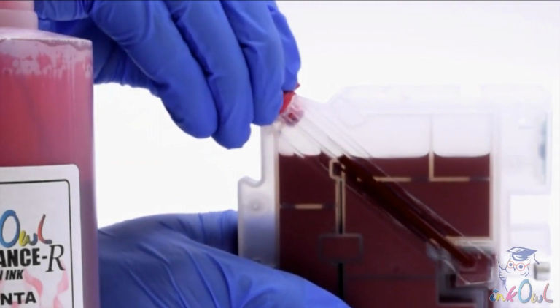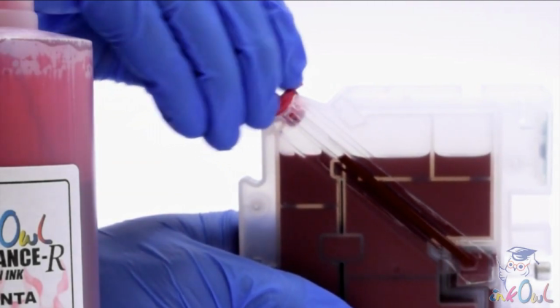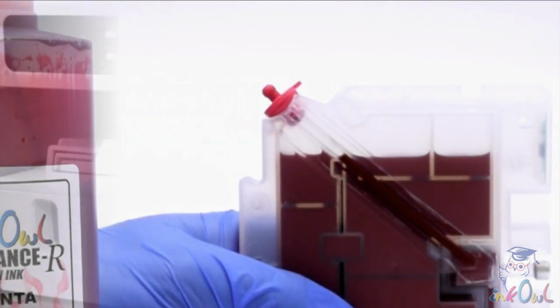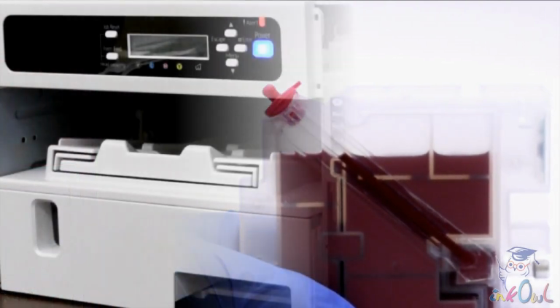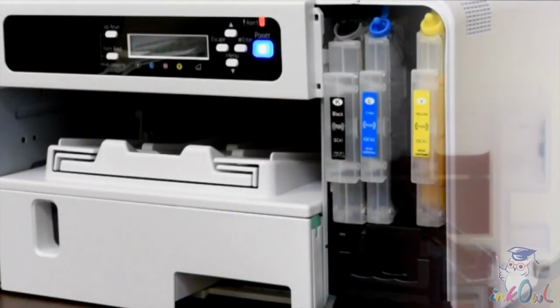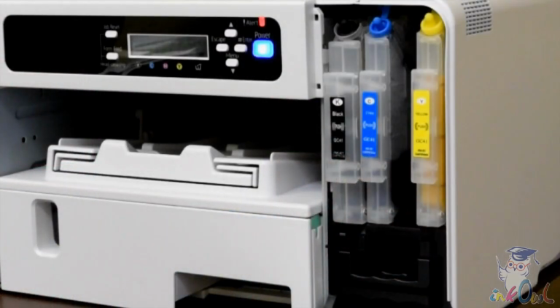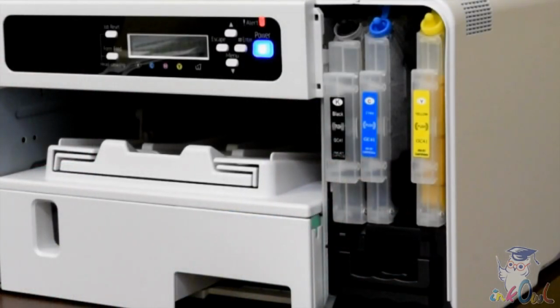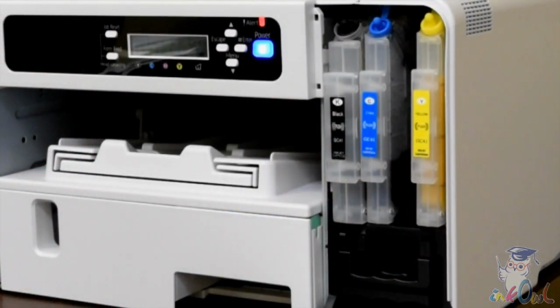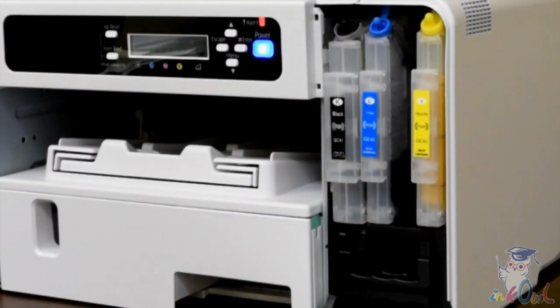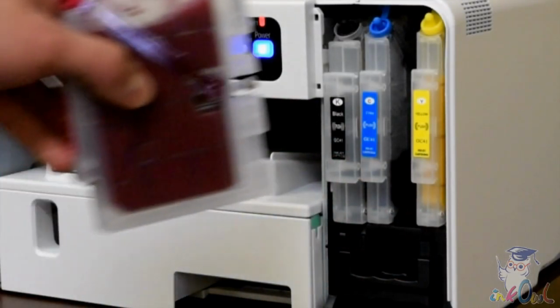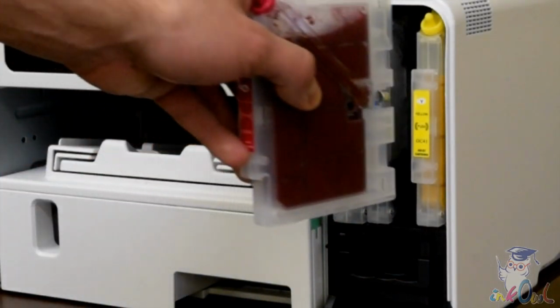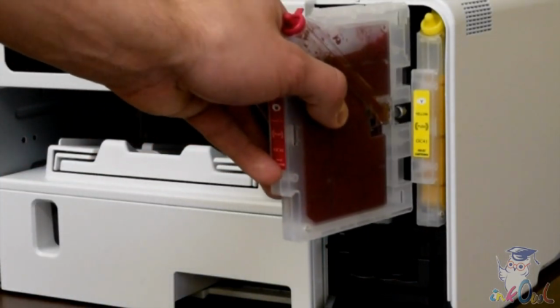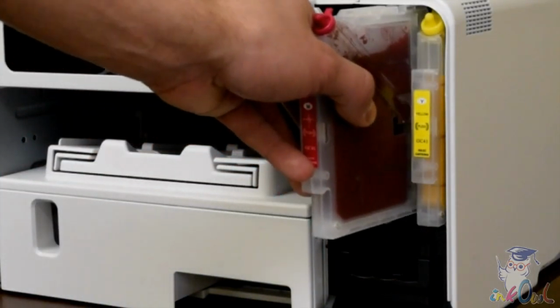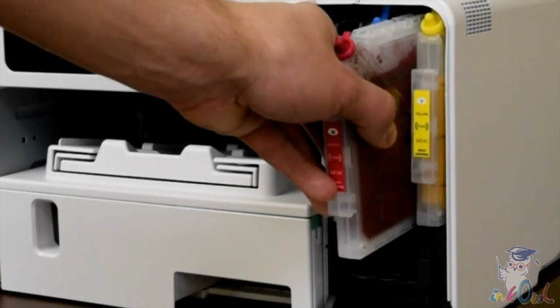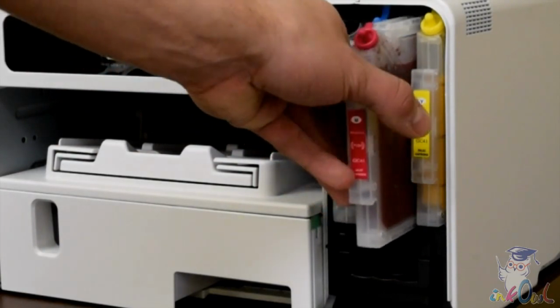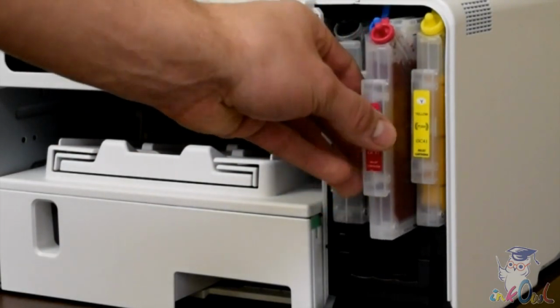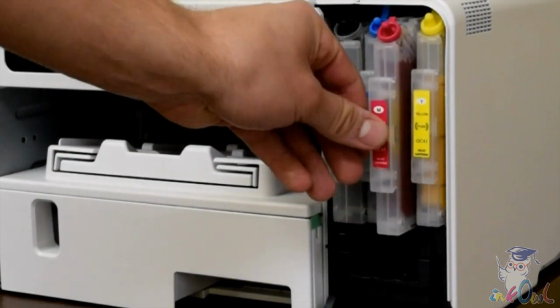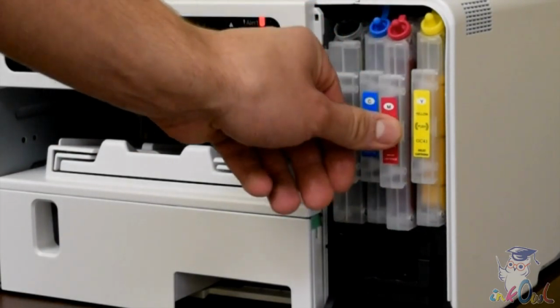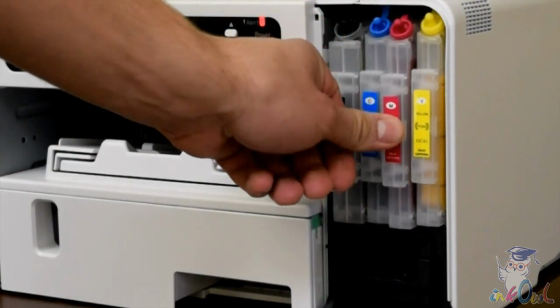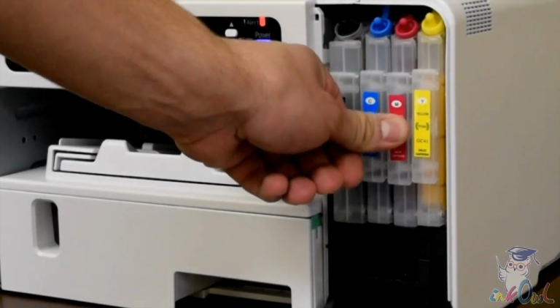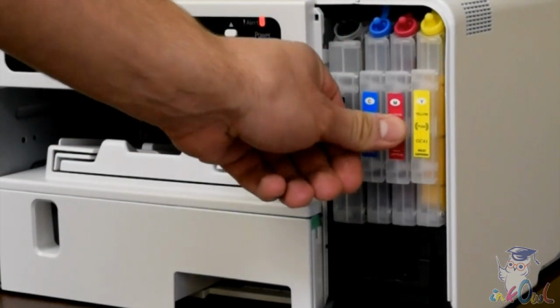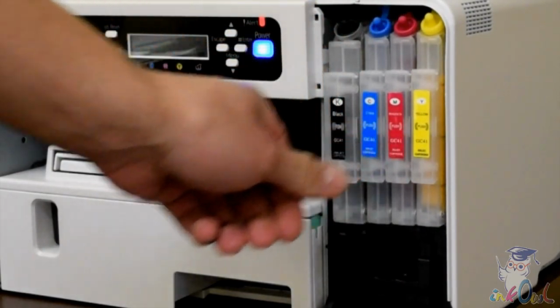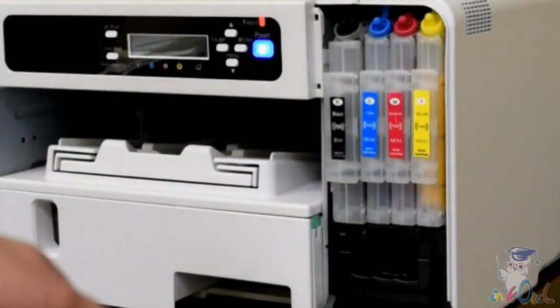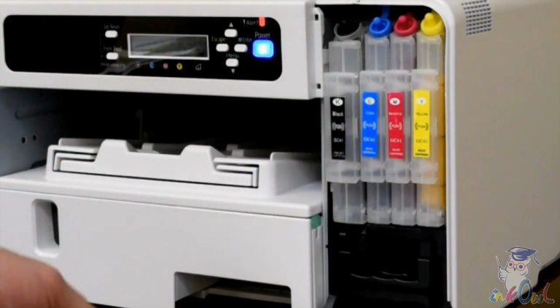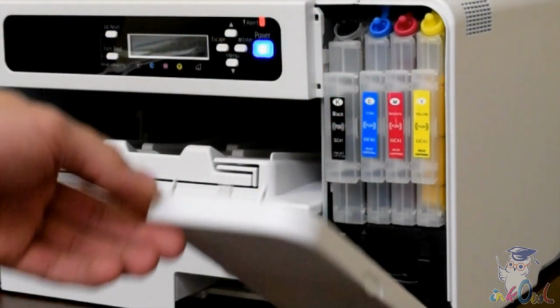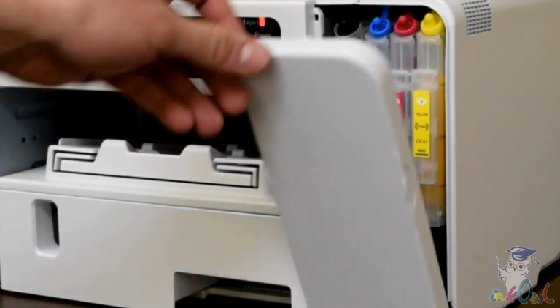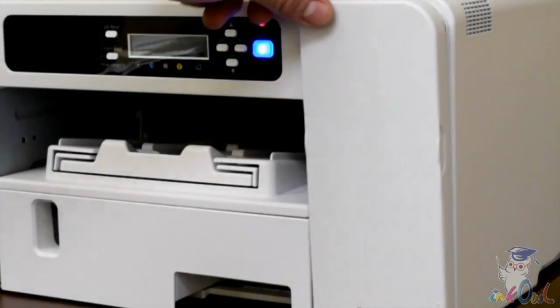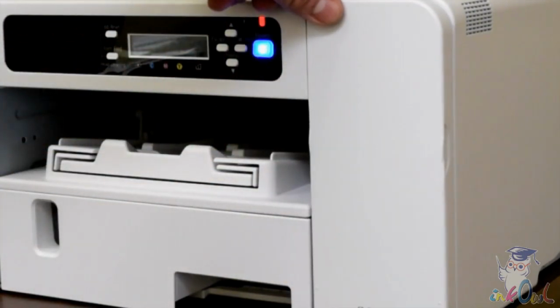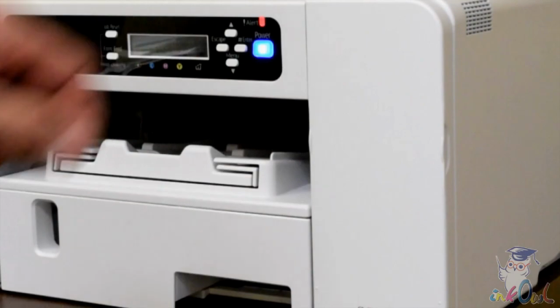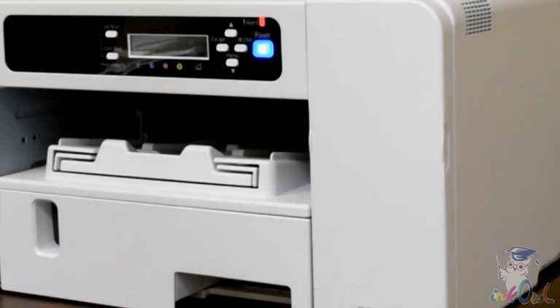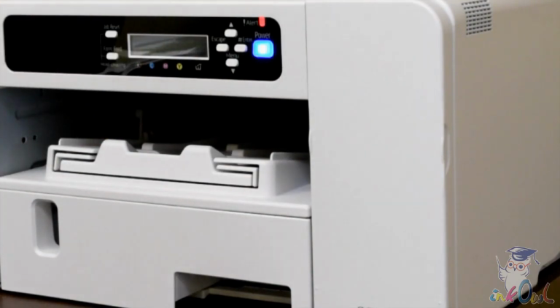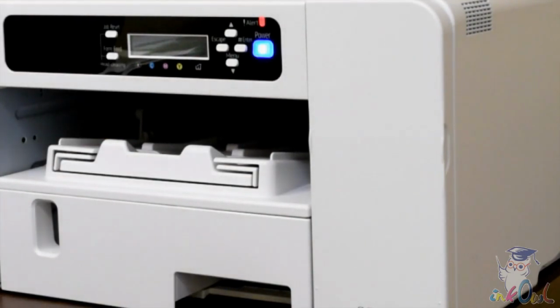Step 4: Install the refillable cartridge into the printer. Note that there's no need to install all four cartridges at once — you can replace just the colours you need.